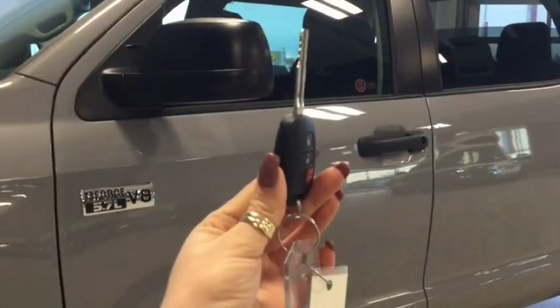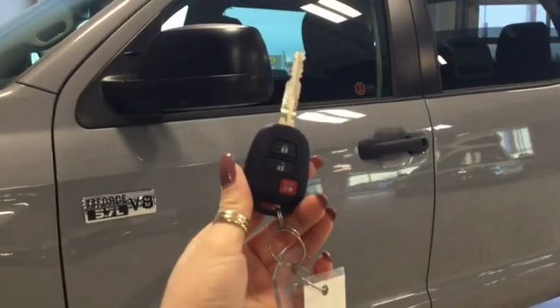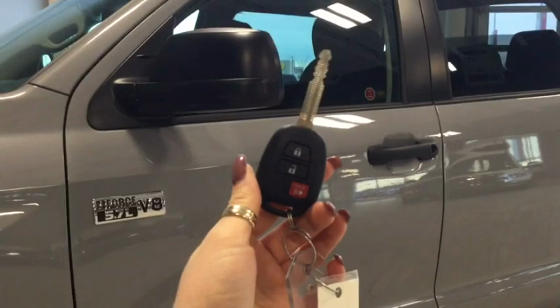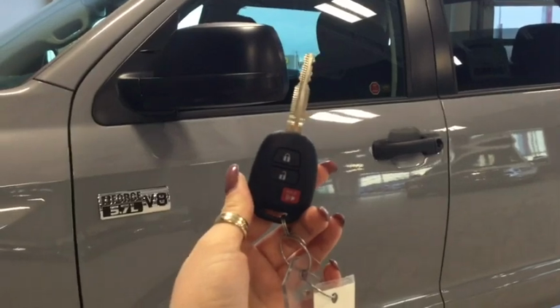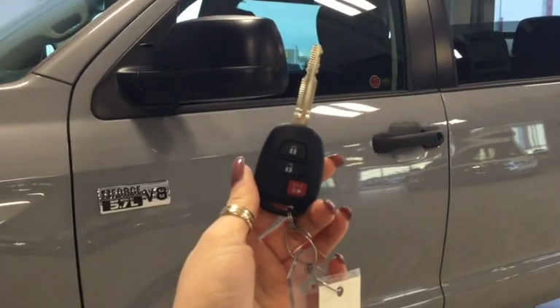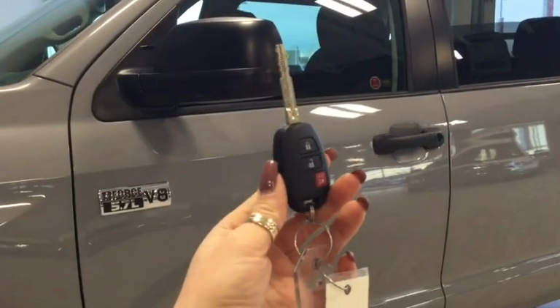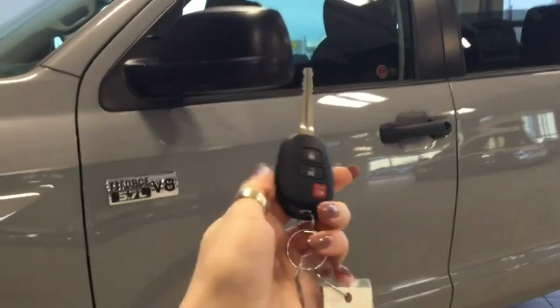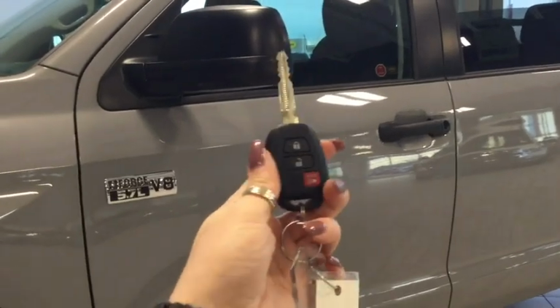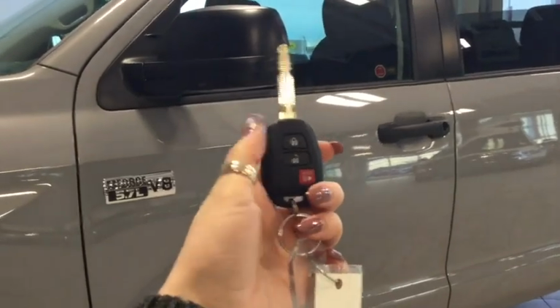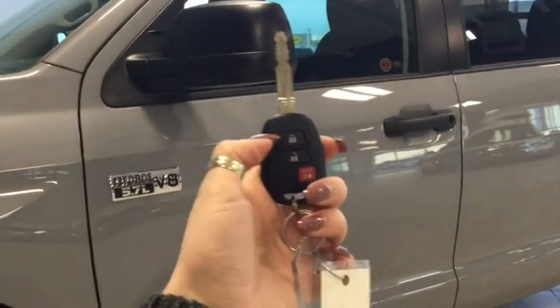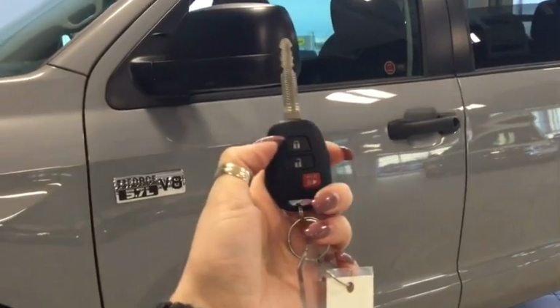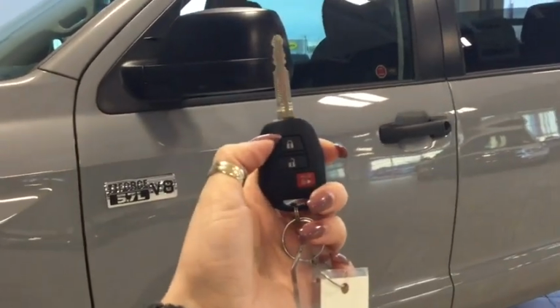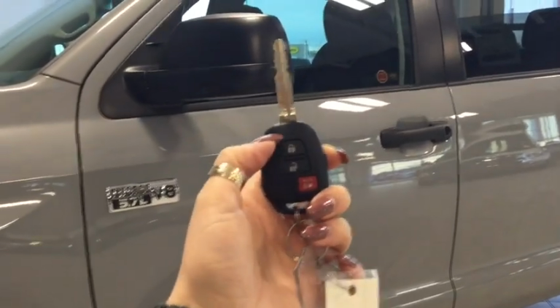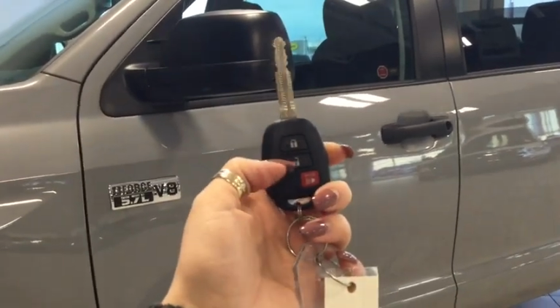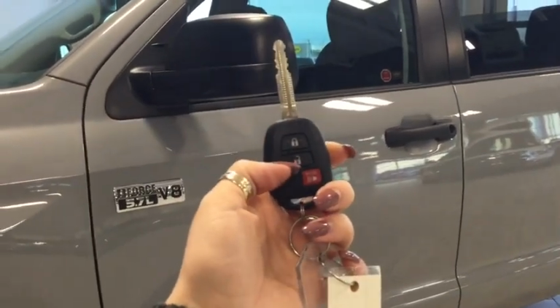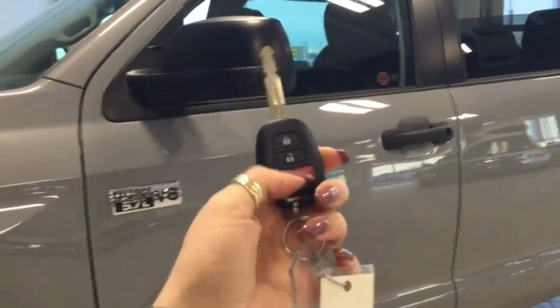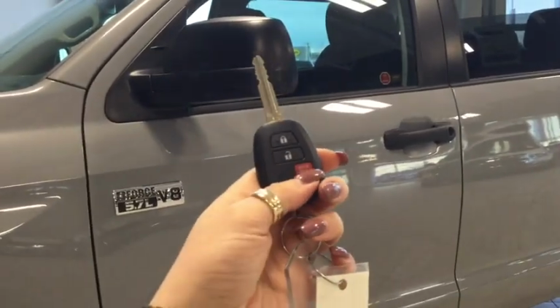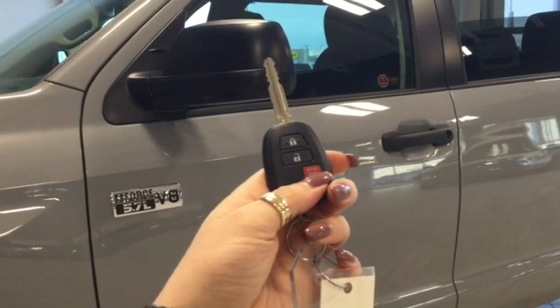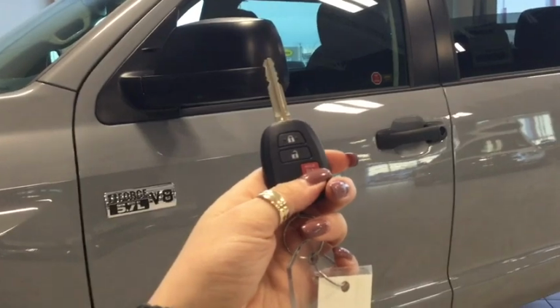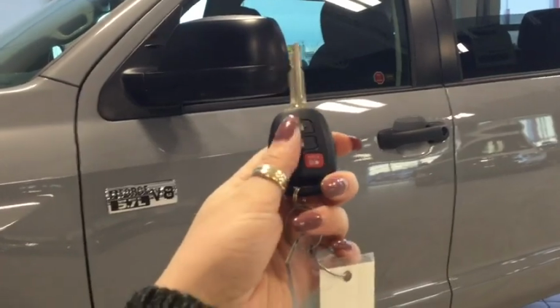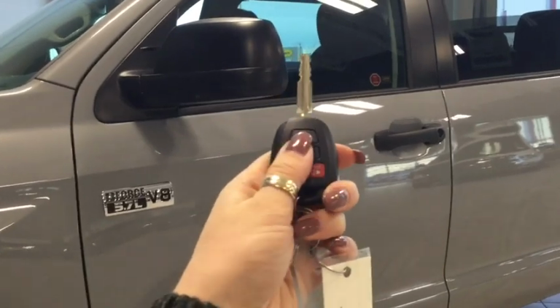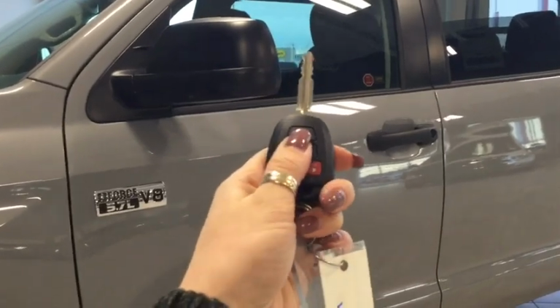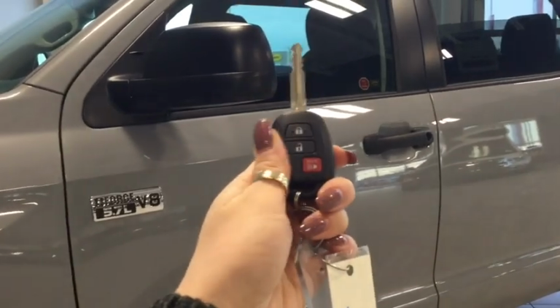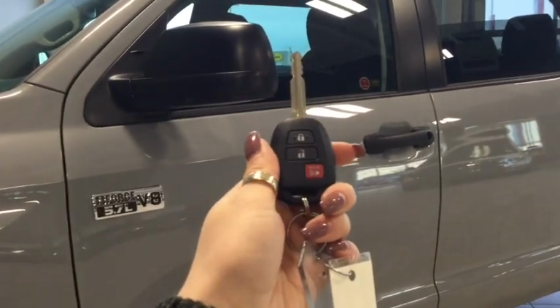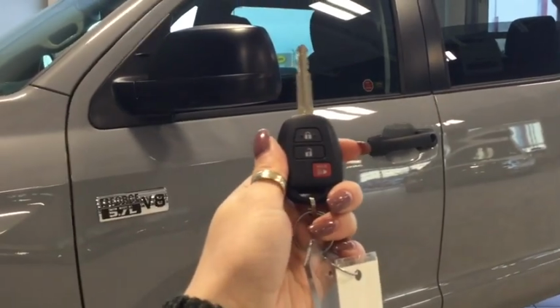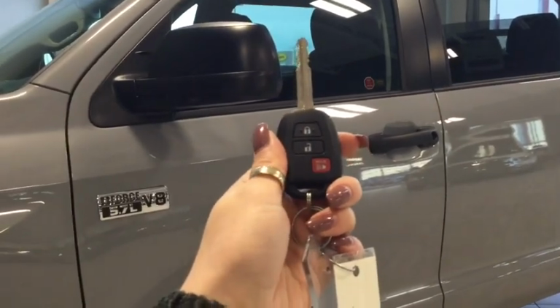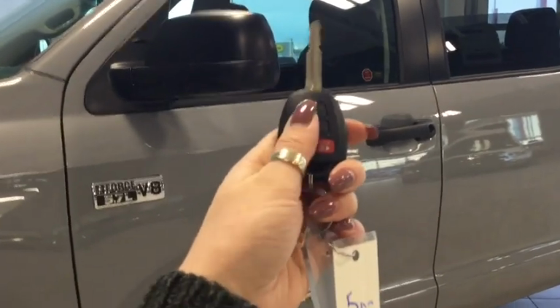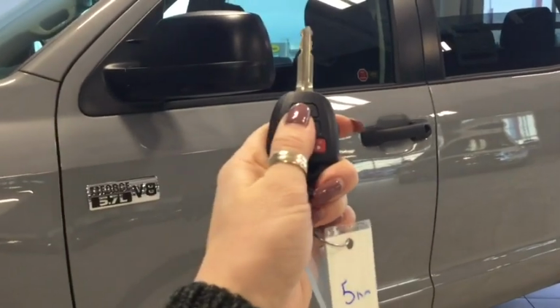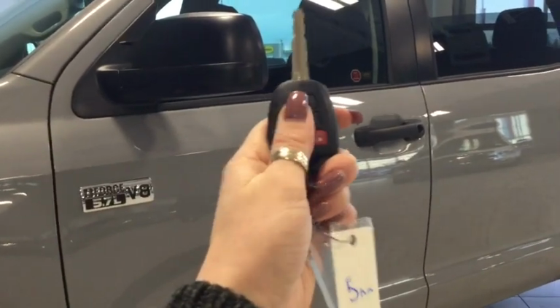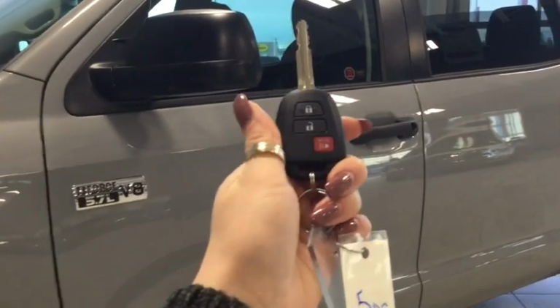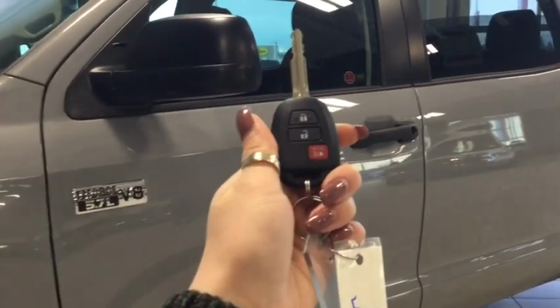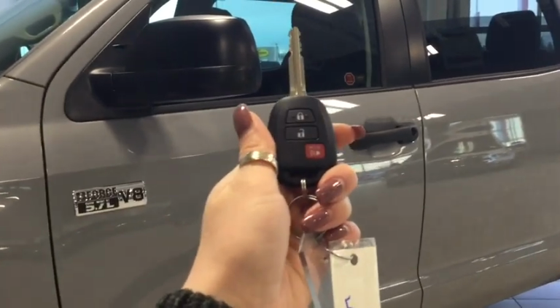Helping you into your Tundra is this key with fob. On your fob you have your lock, your unlock and your panic button. Pushing the unlock button once unlocks the front door and pushing it twice unlocks all four.